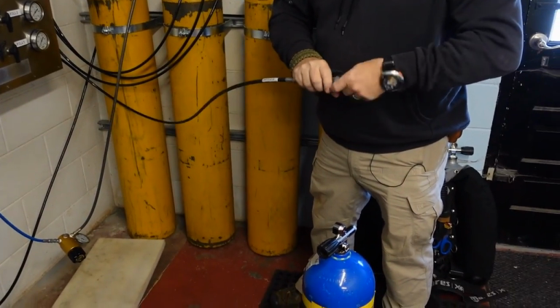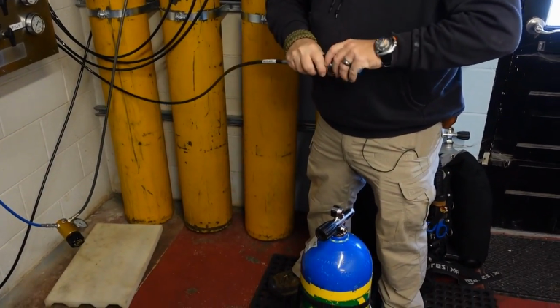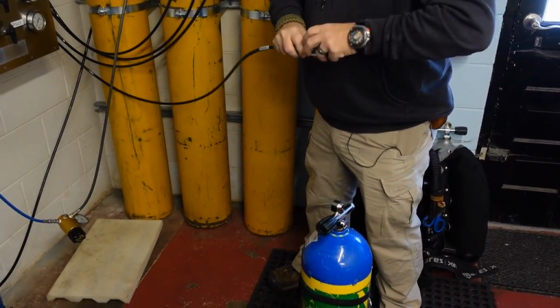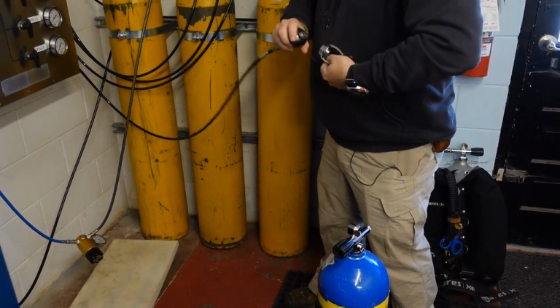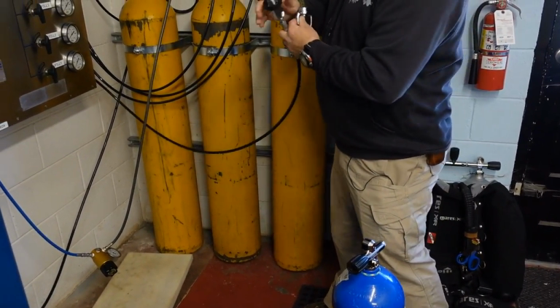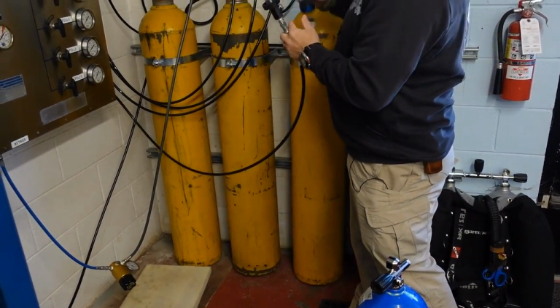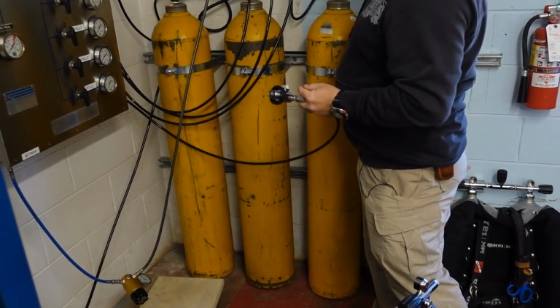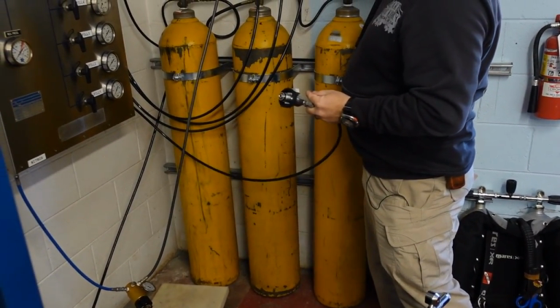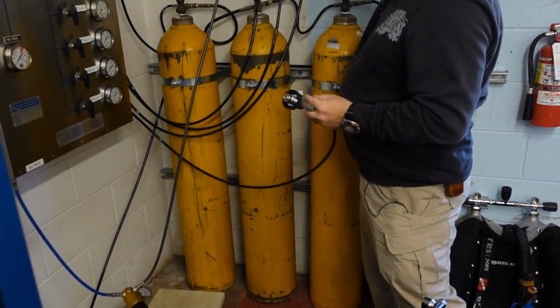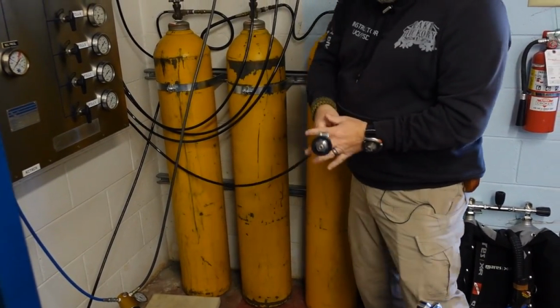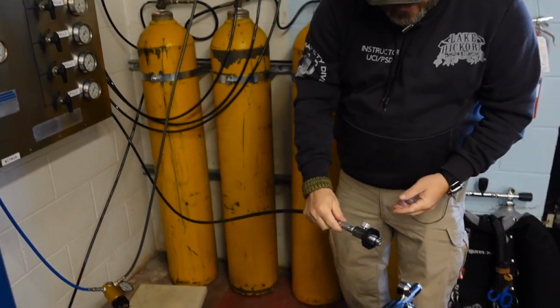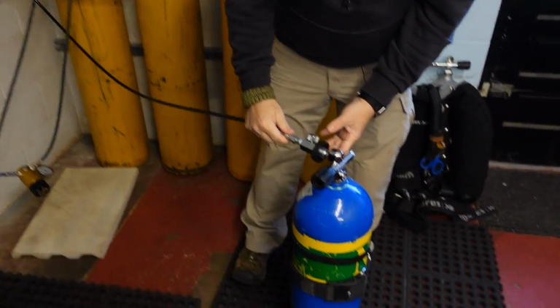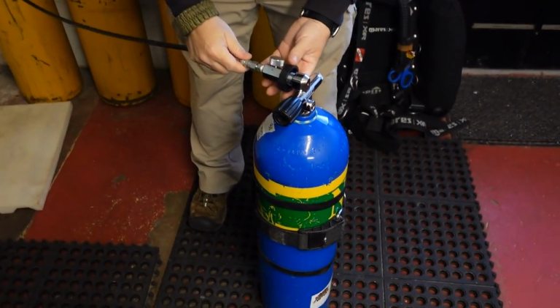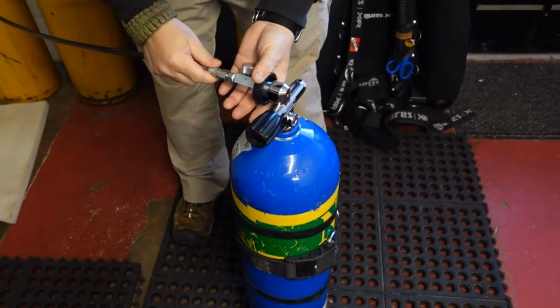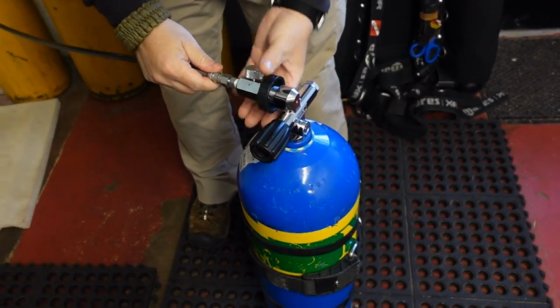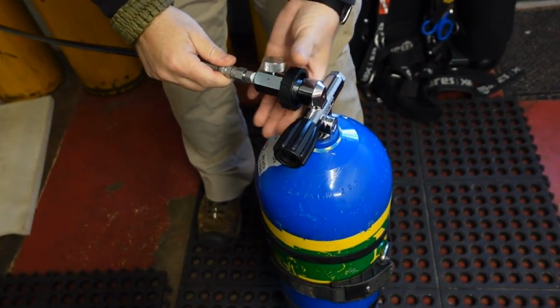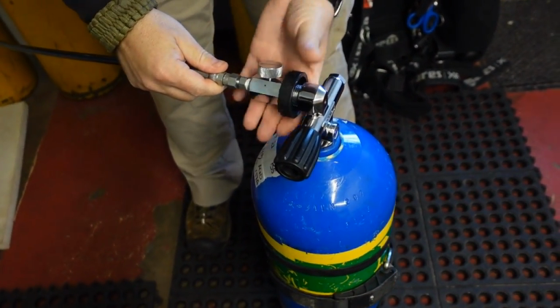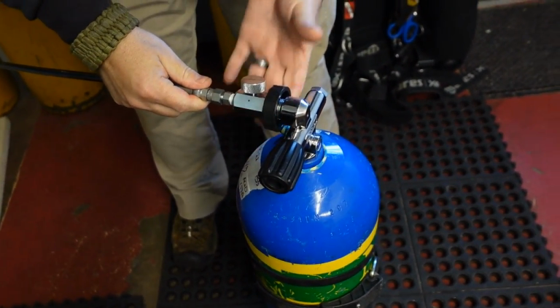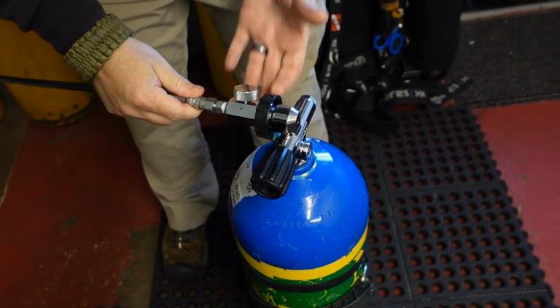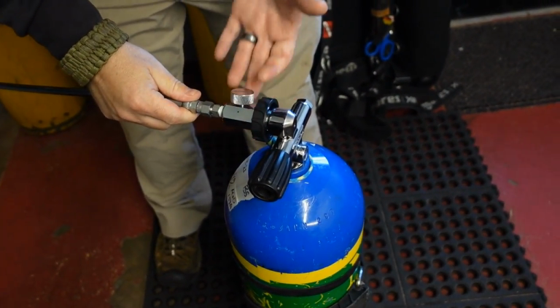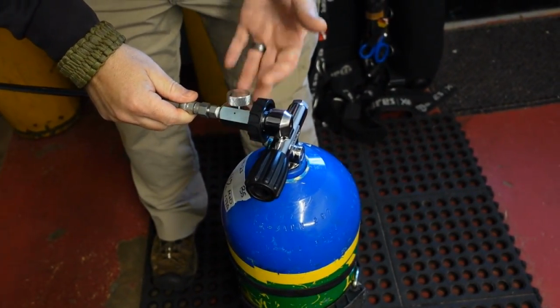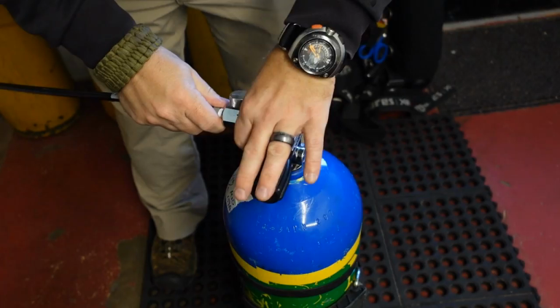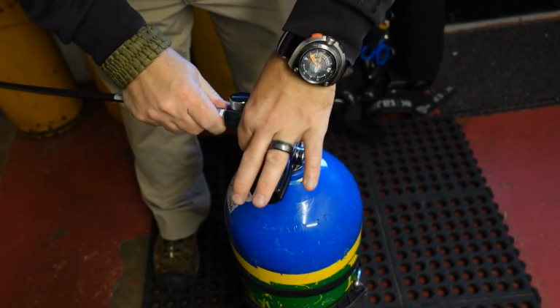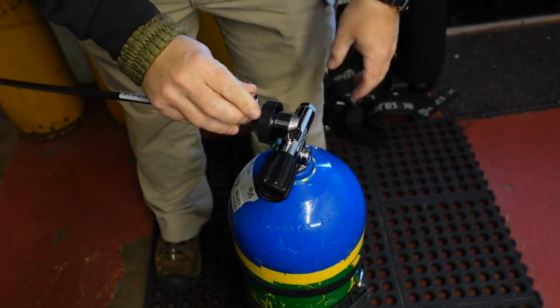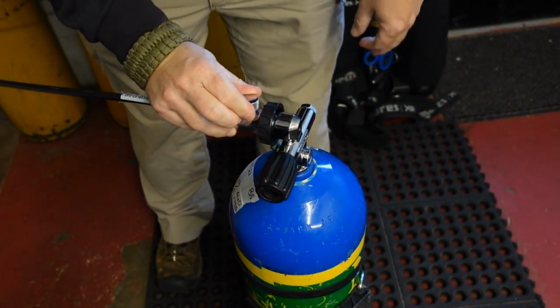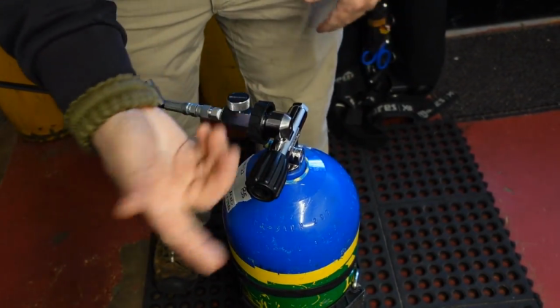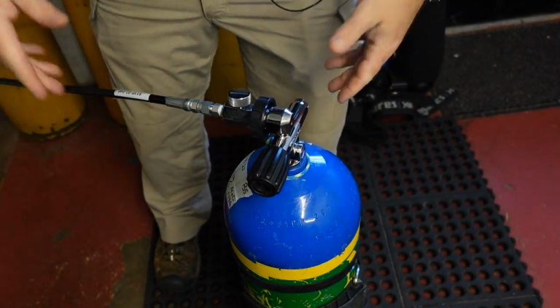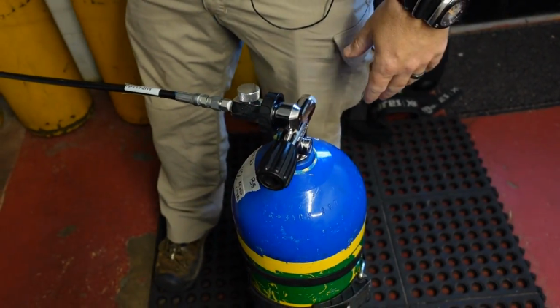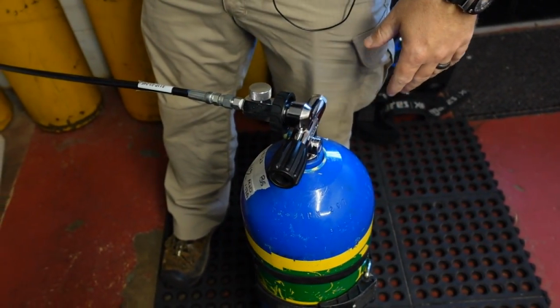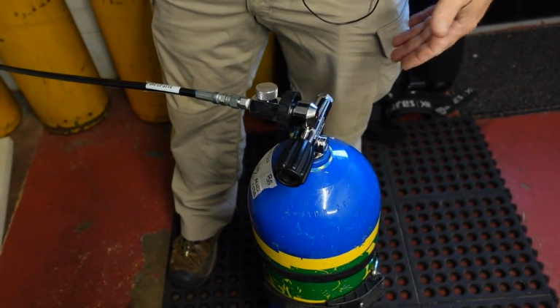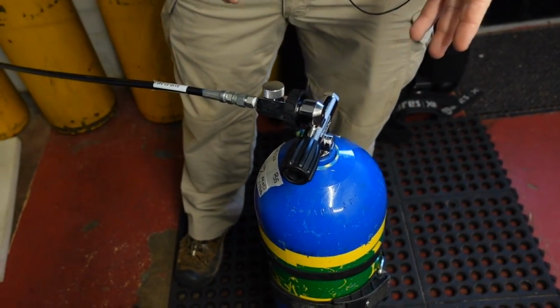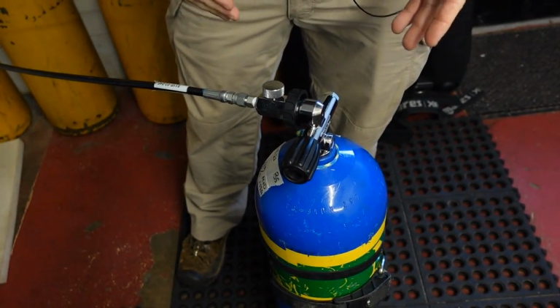Then we're going to hook up a fill whip. This is a DIN style valve, so we're going to go to our DIN adapter and simply screw it in. And then of course I can turn it on to the system and fill it from the system.